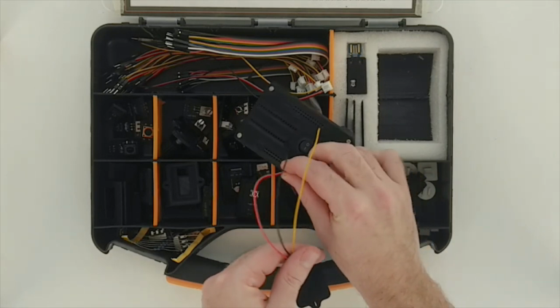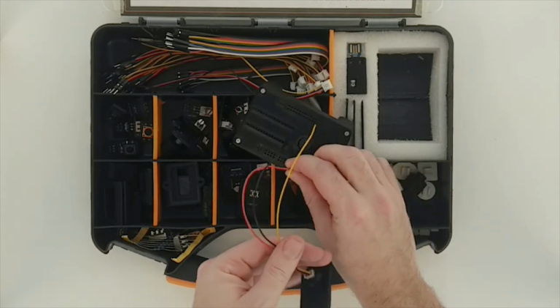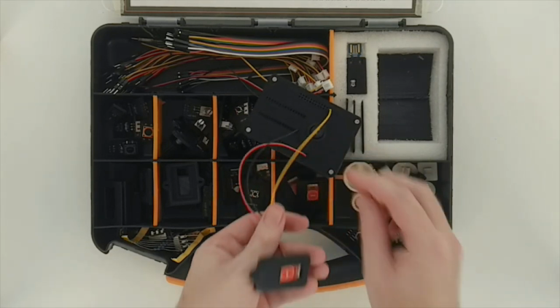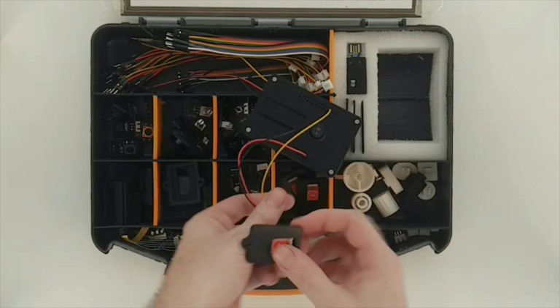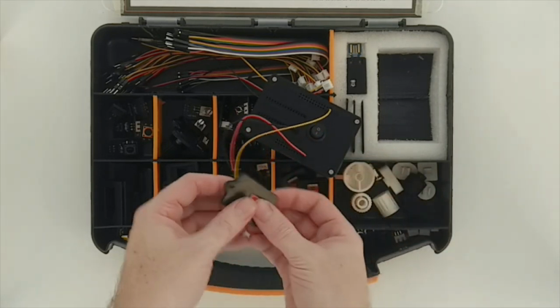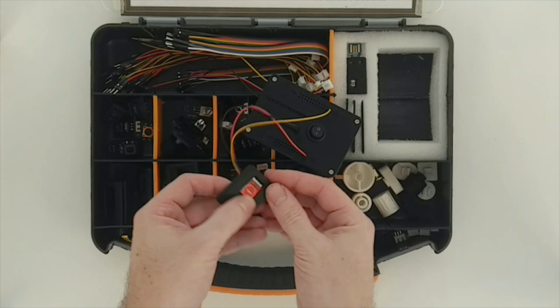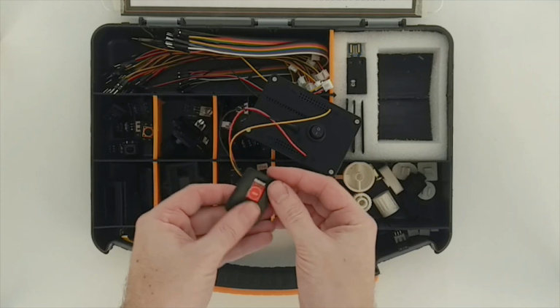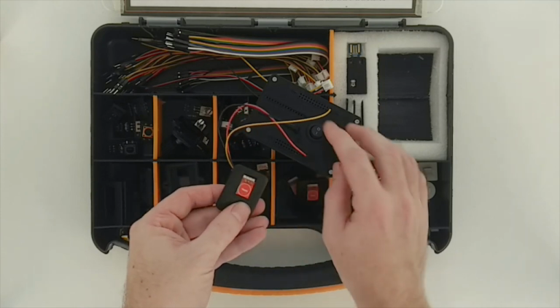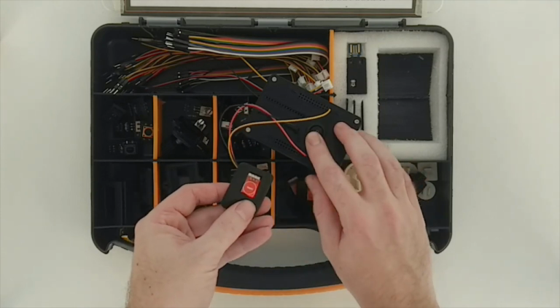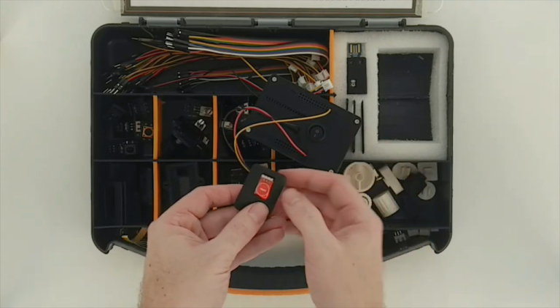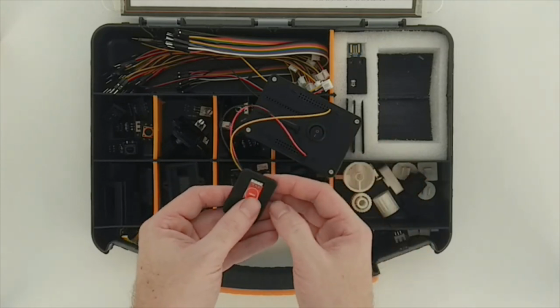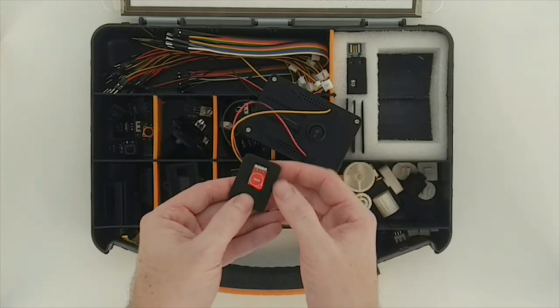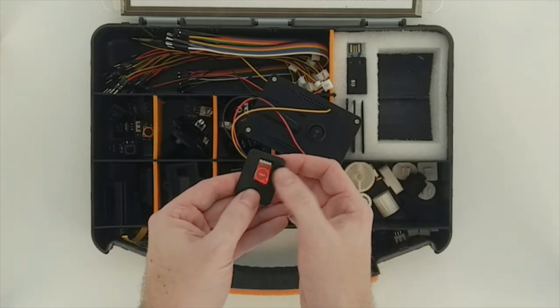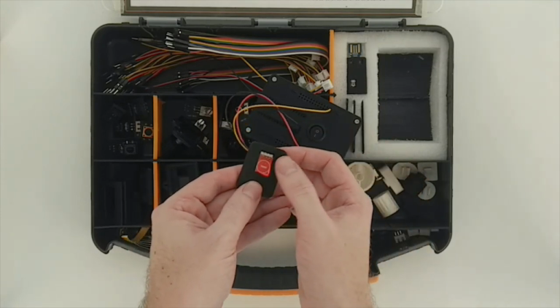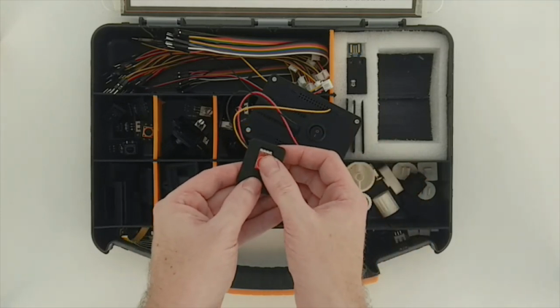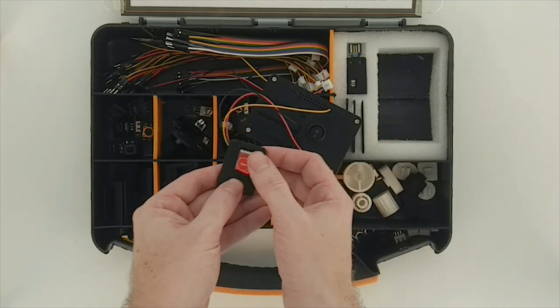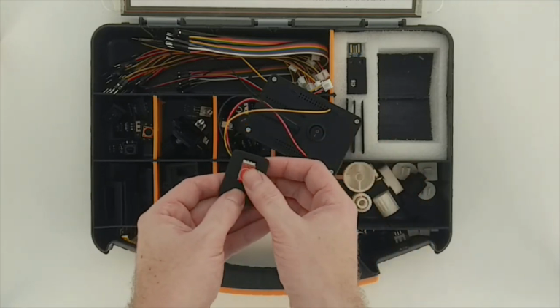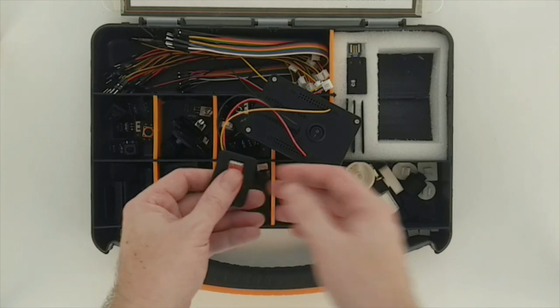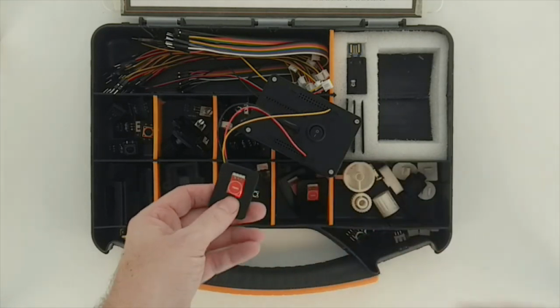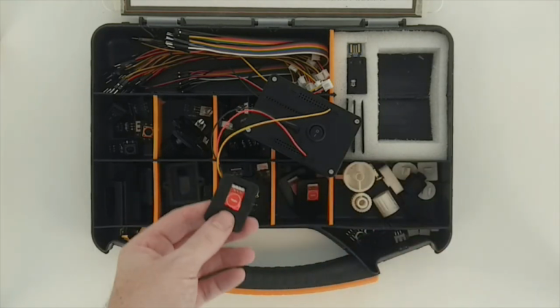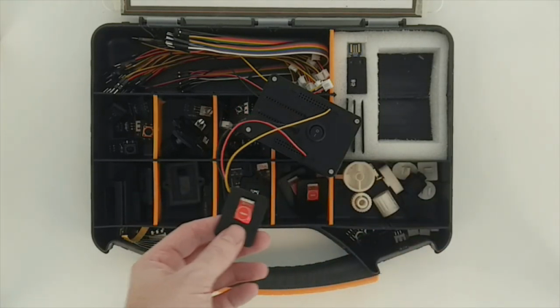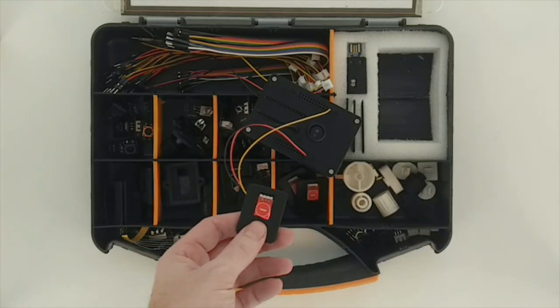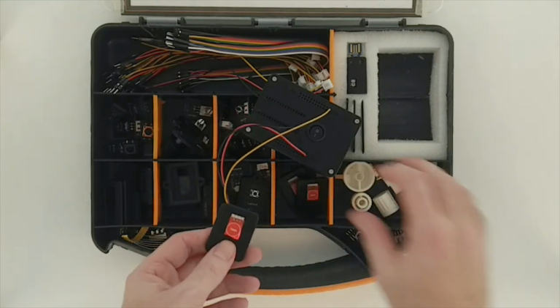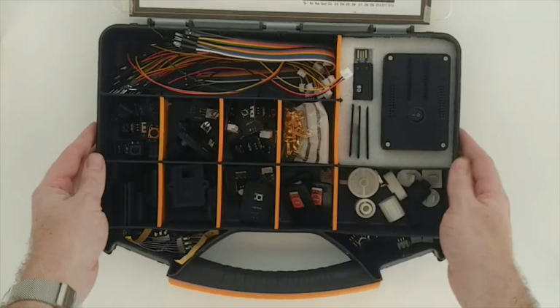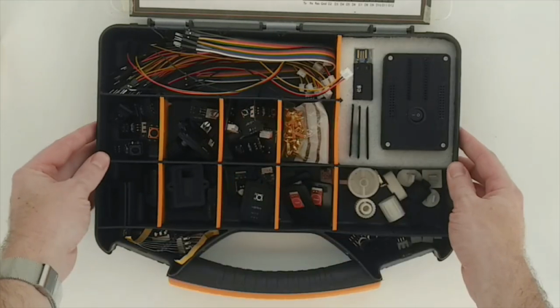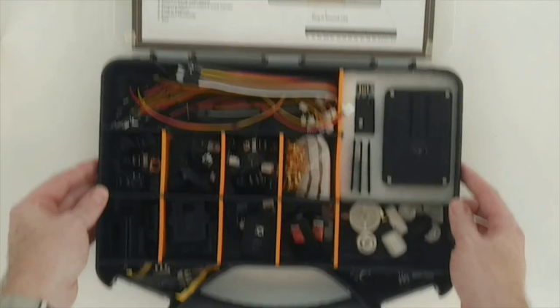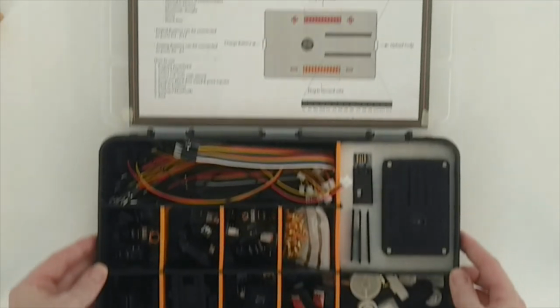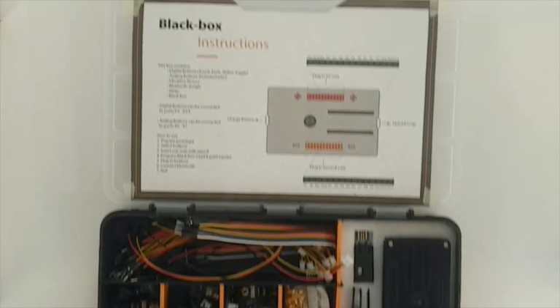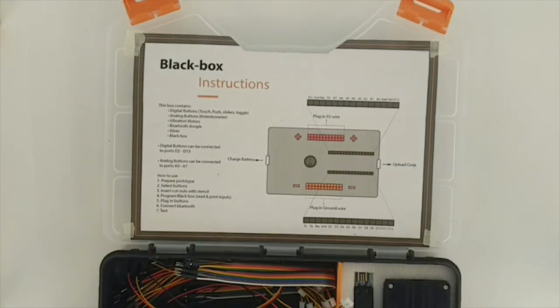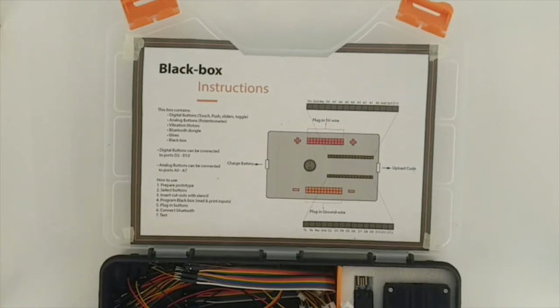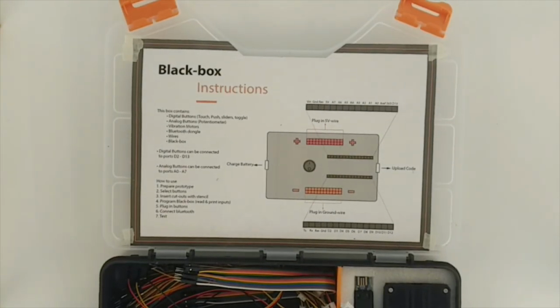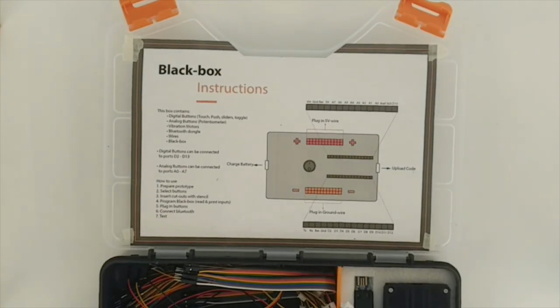Reality Blocks is modular by design and the black box is programmable to your liking, so your only limit is your imagination. The box includes clear instructions so you don't have to worry about making a mistake.